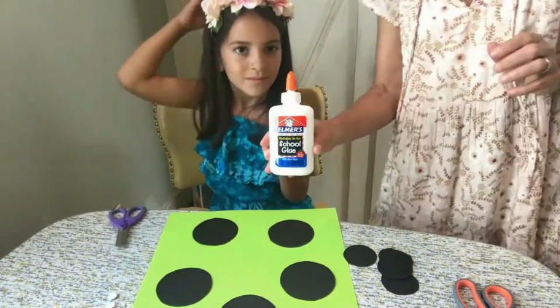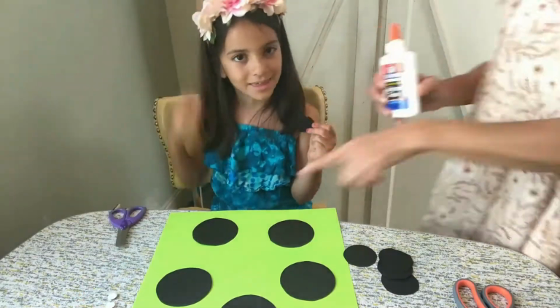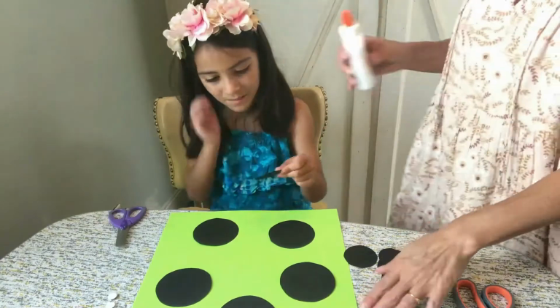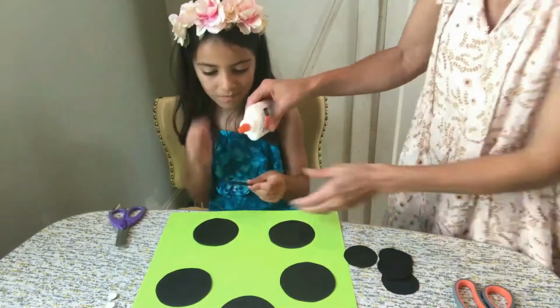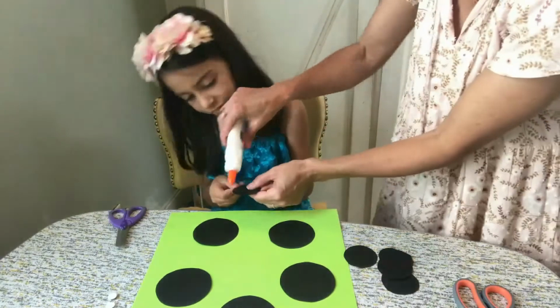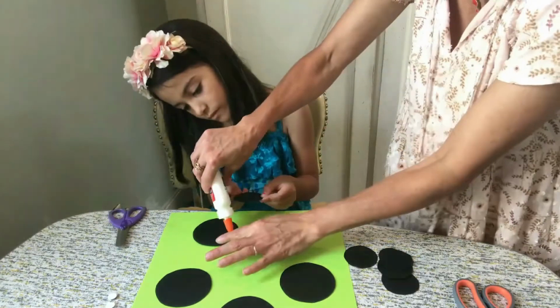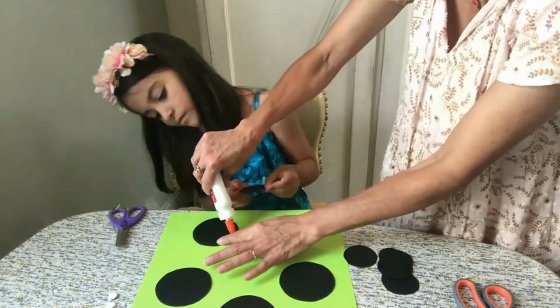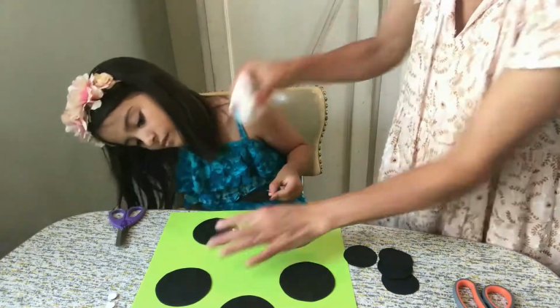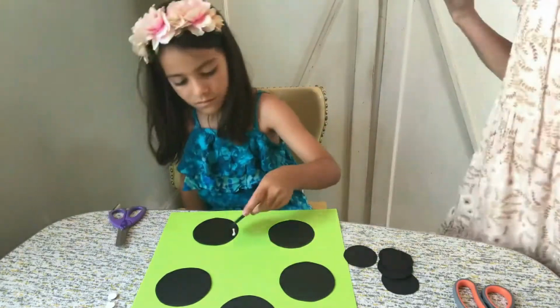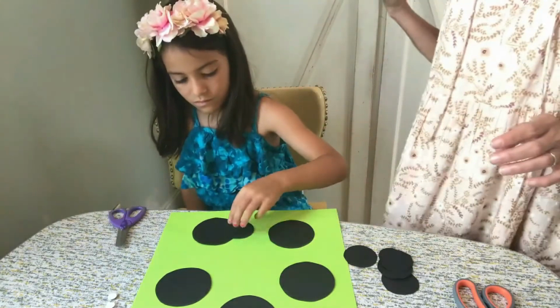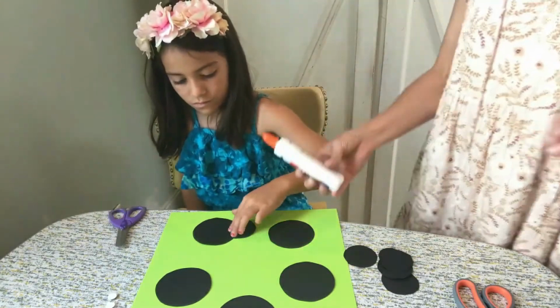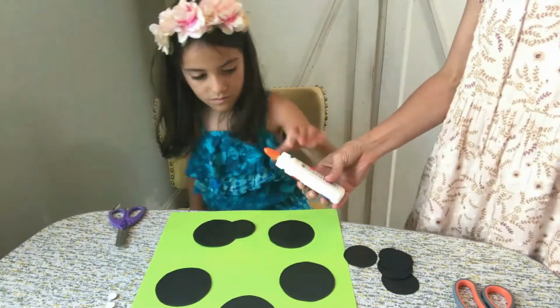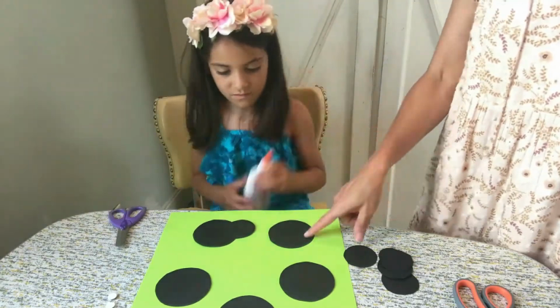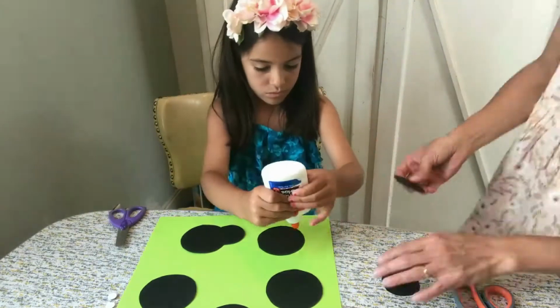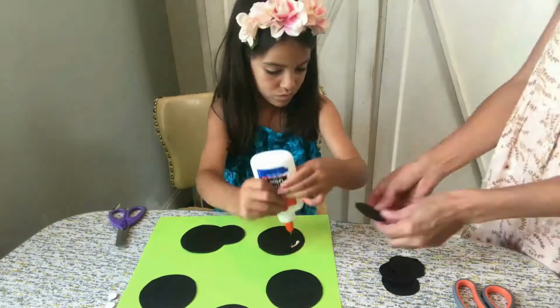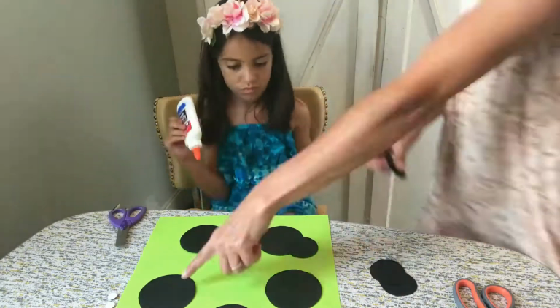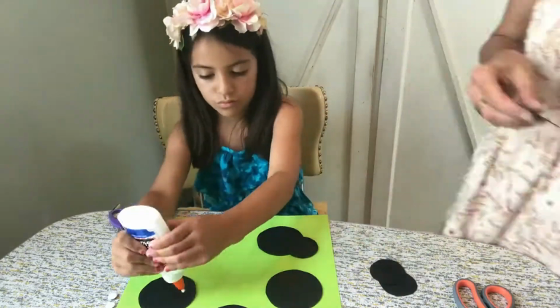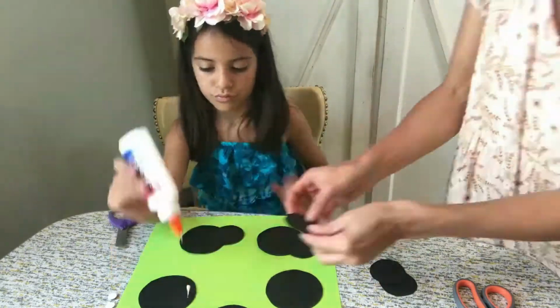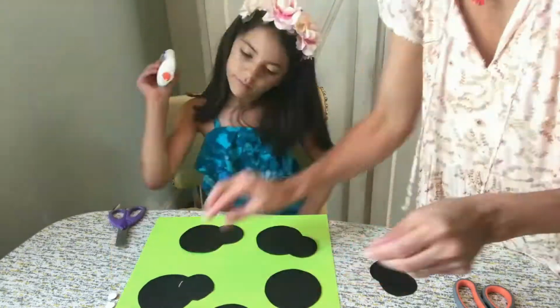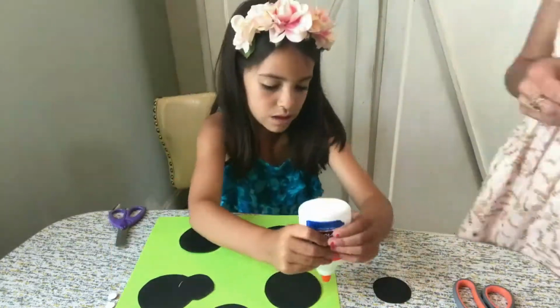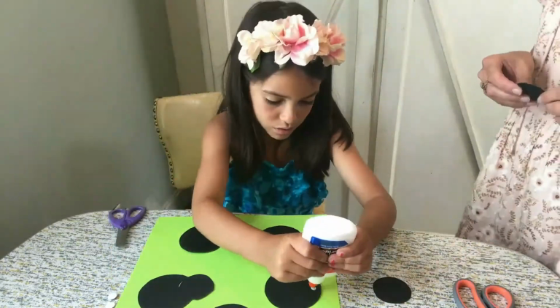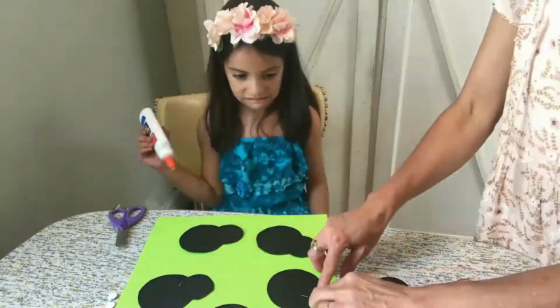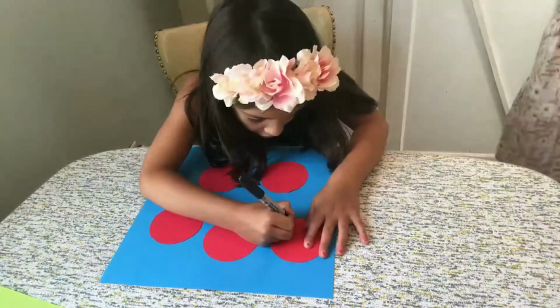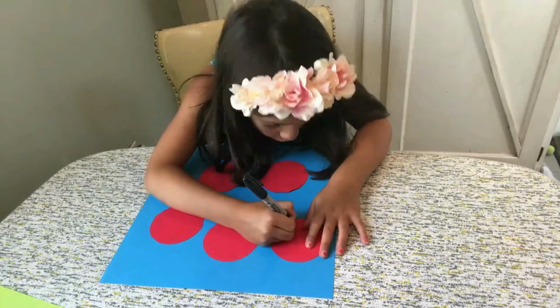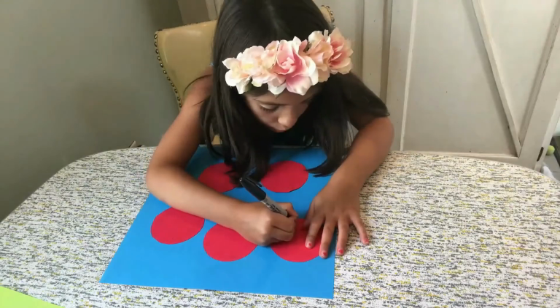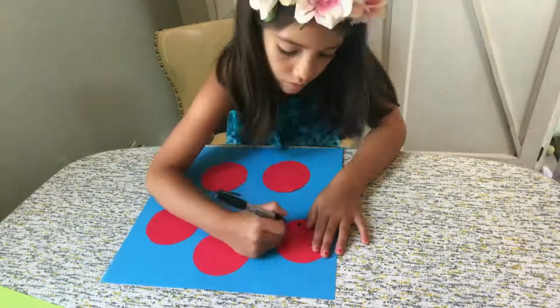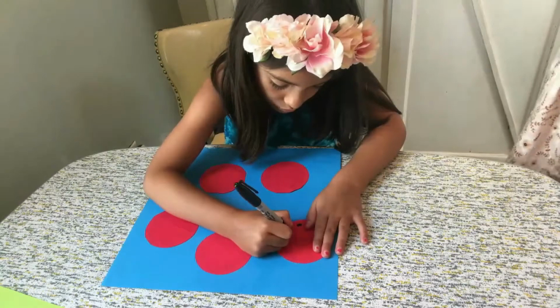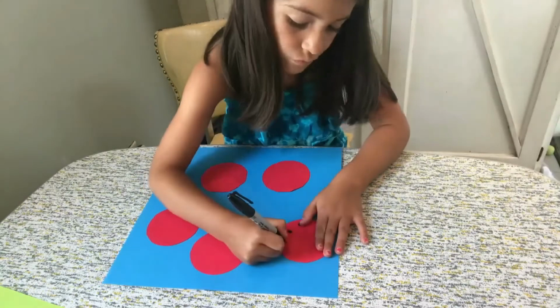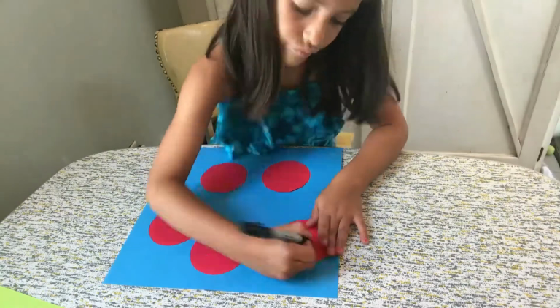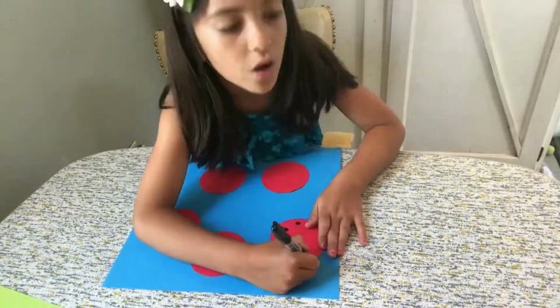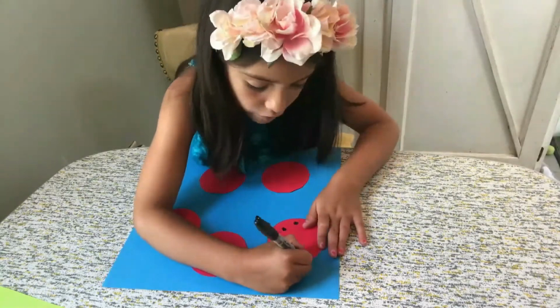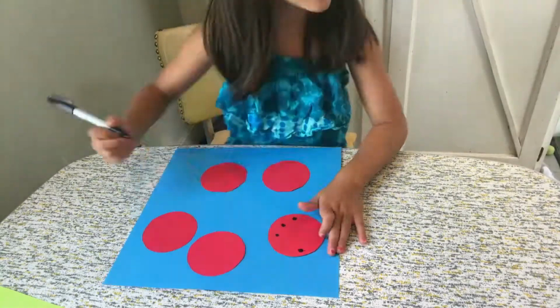Next, you're going to glue the small circles onto the large circles. This is making your ladybug's head and body. Next, you're going to add dots to your red circles.